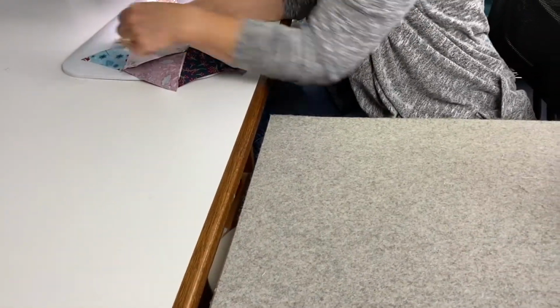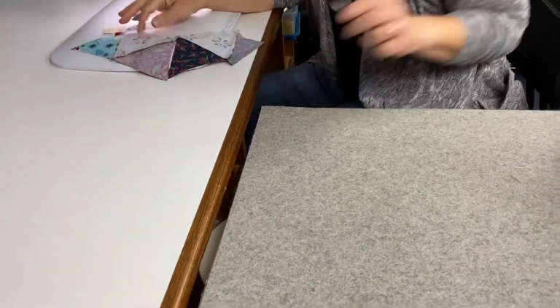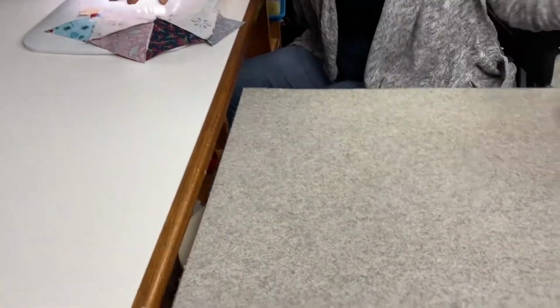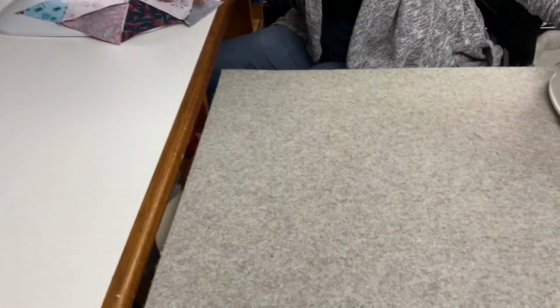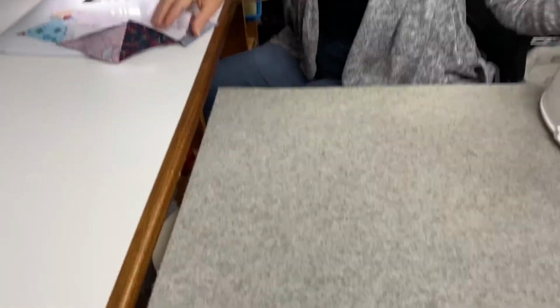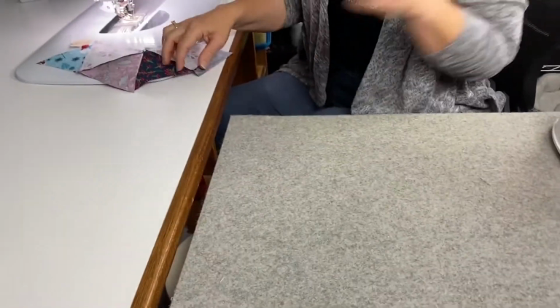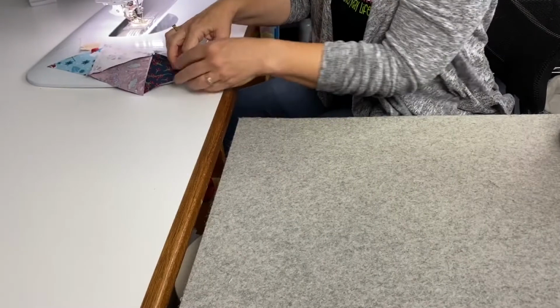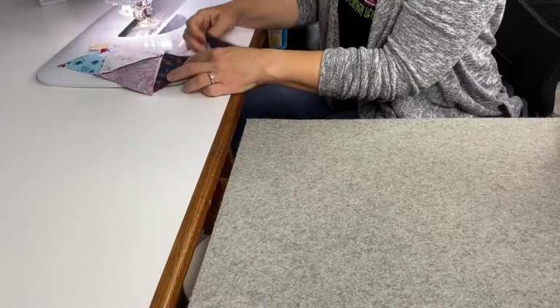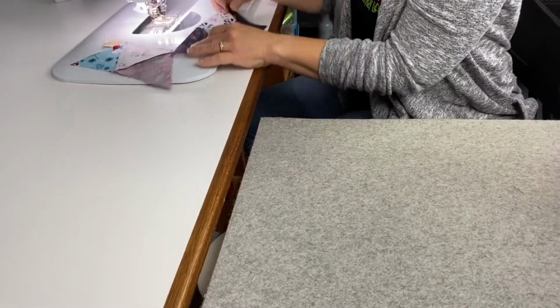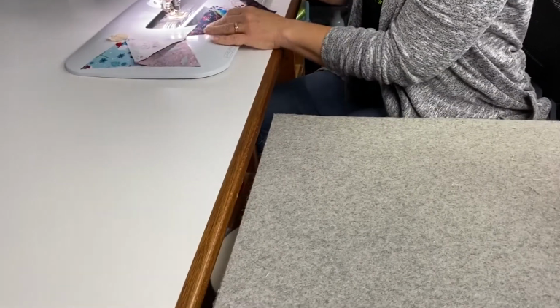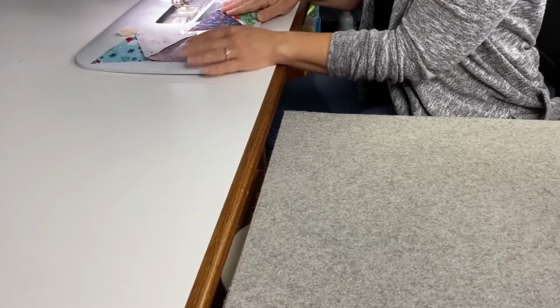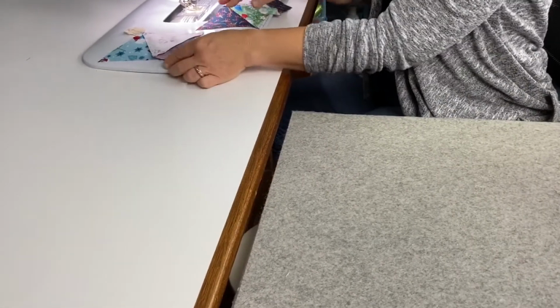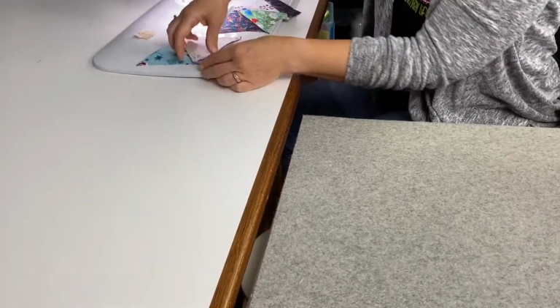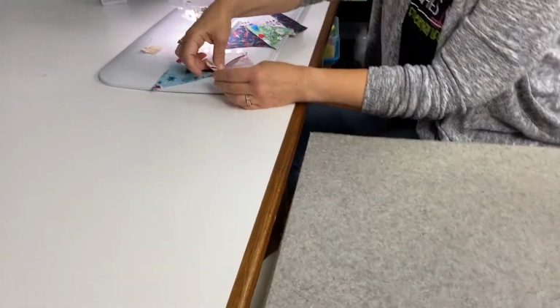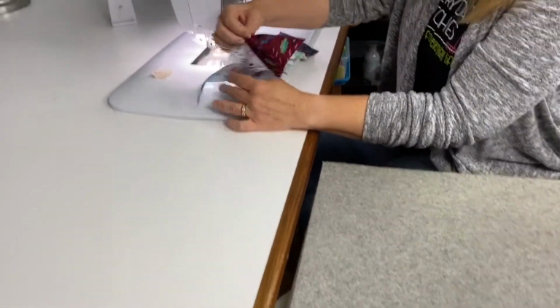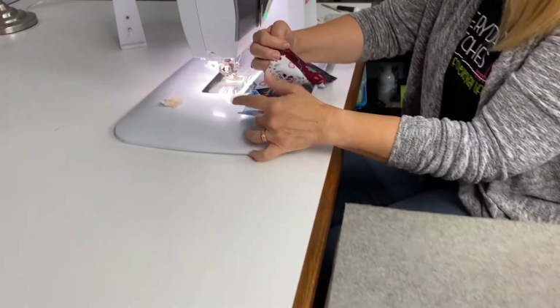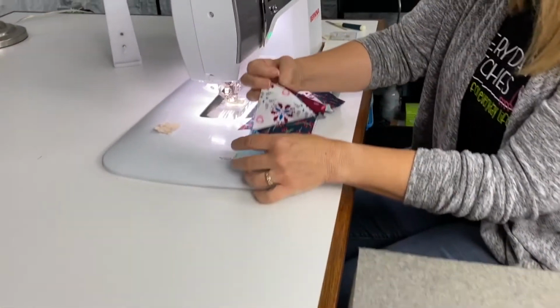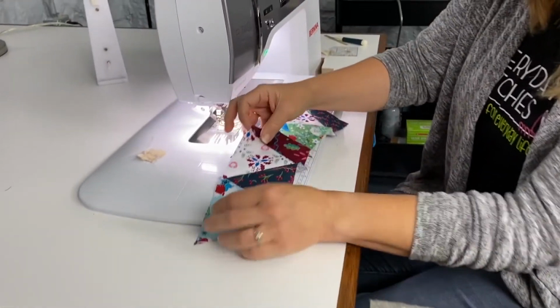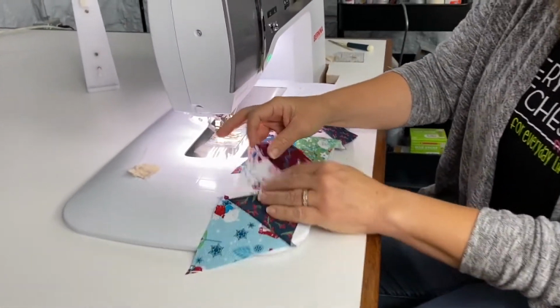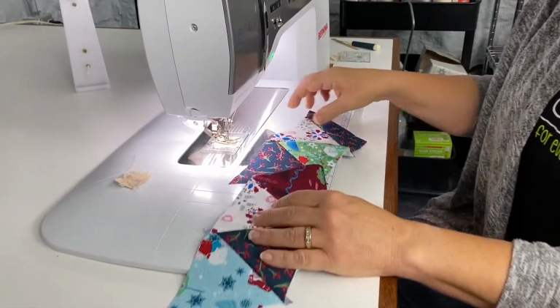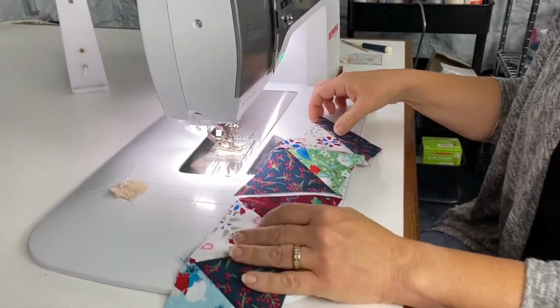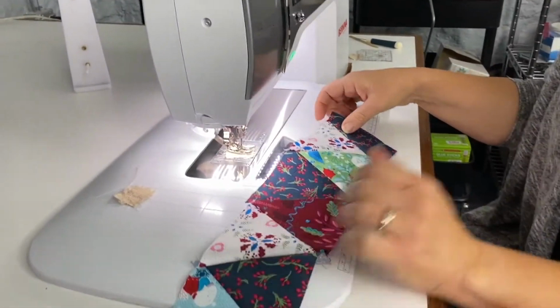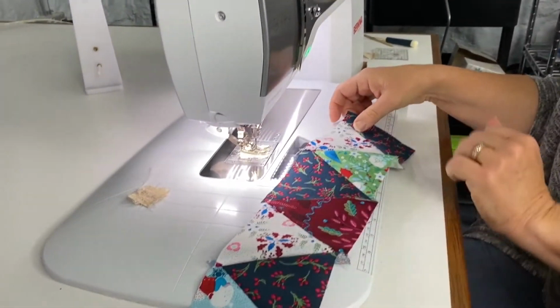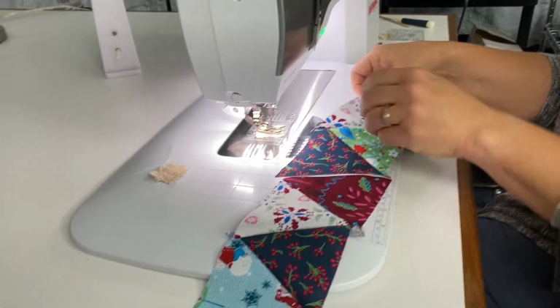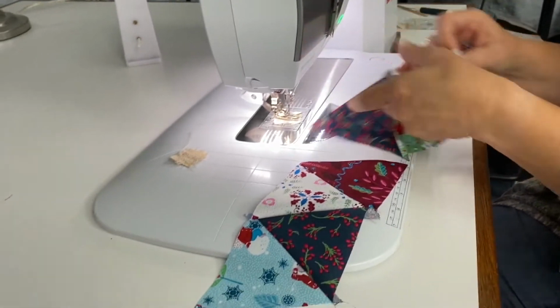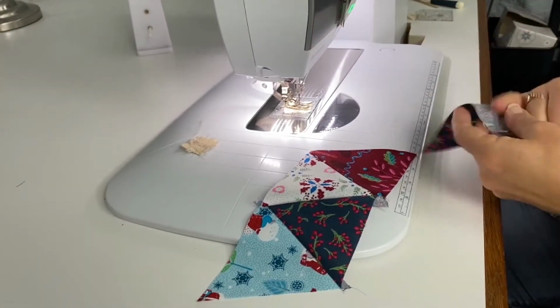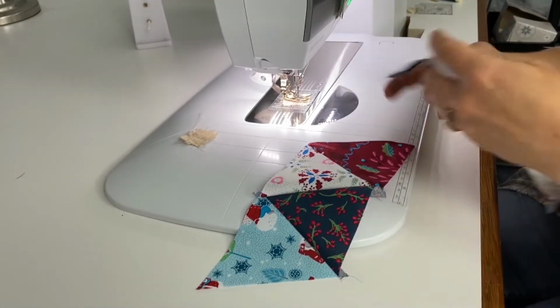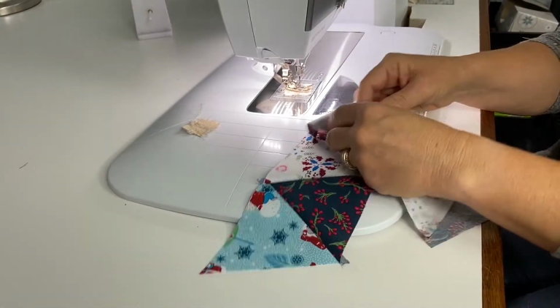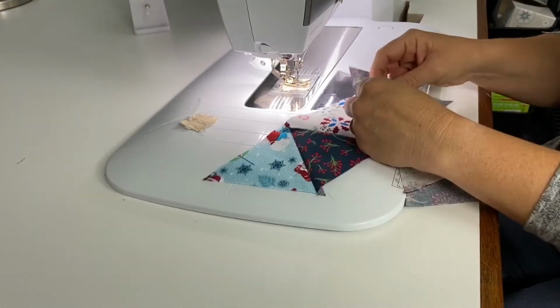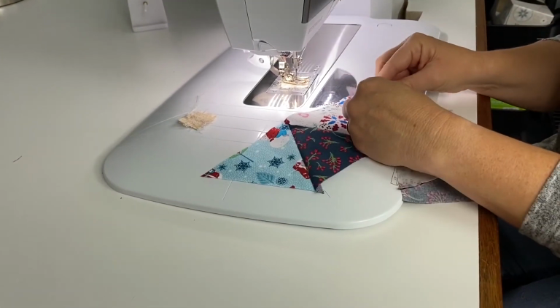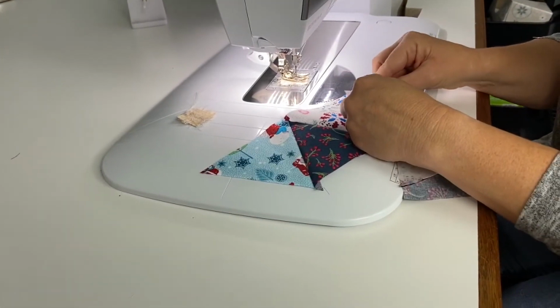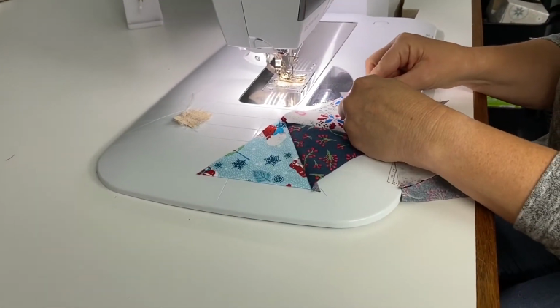You don't have to press in between. Once you're done with pairs, you don't have to press in between. Just open them up.